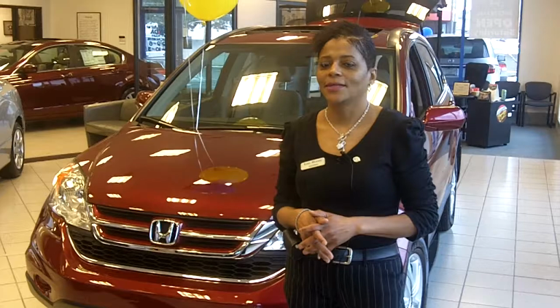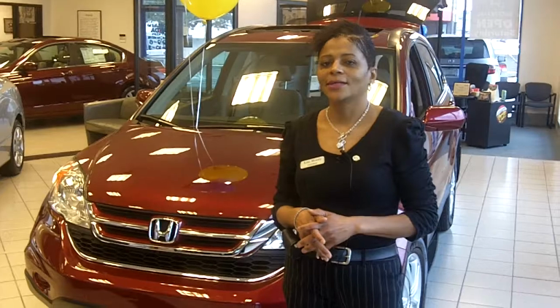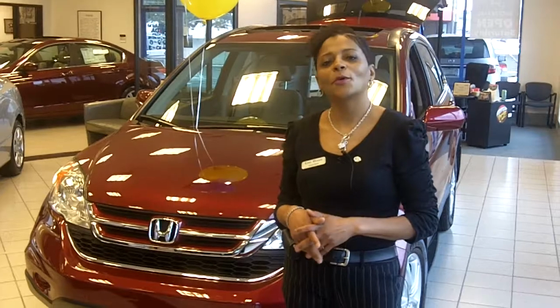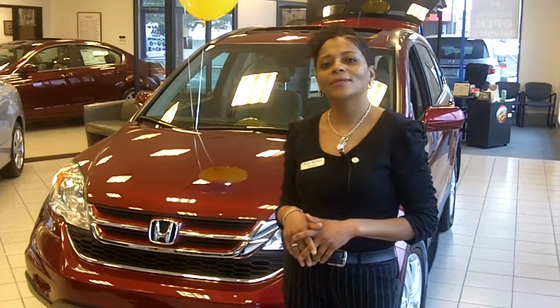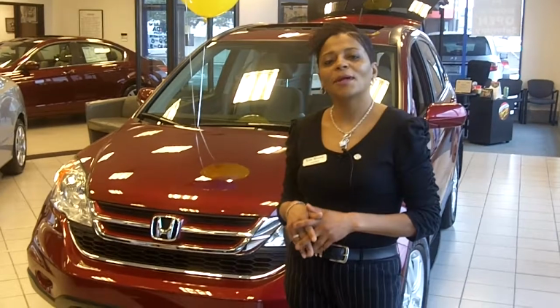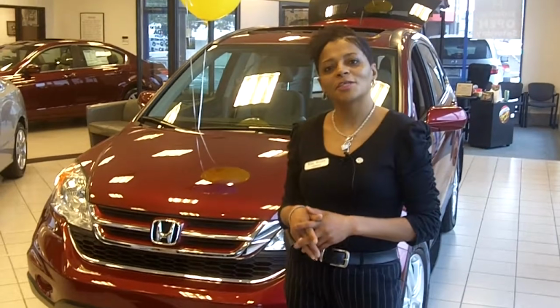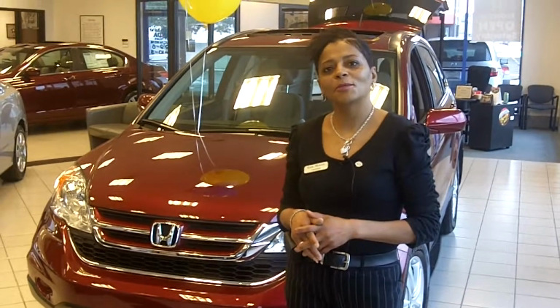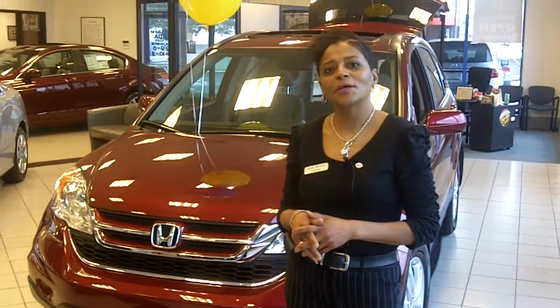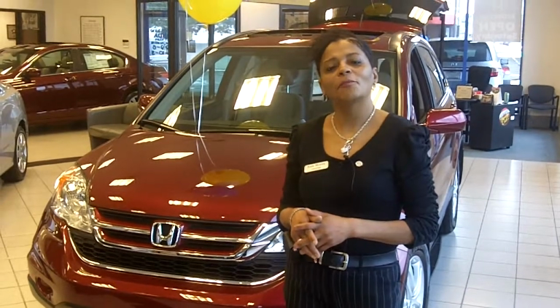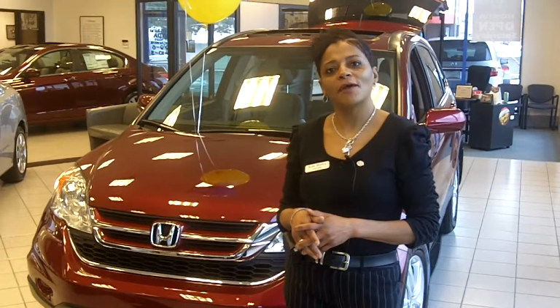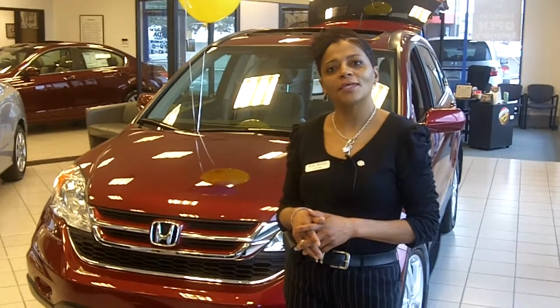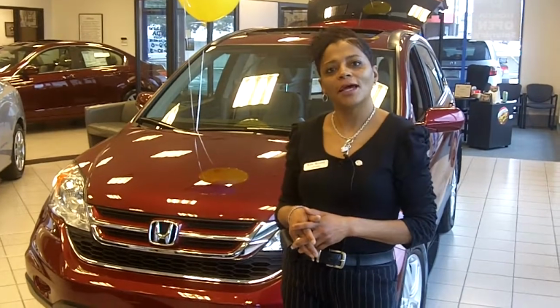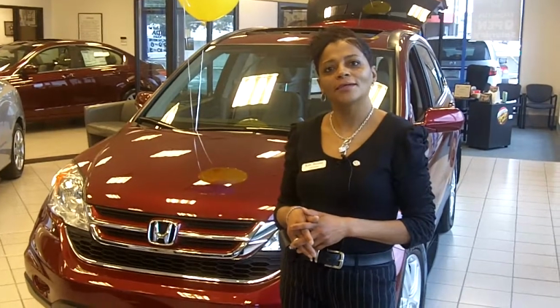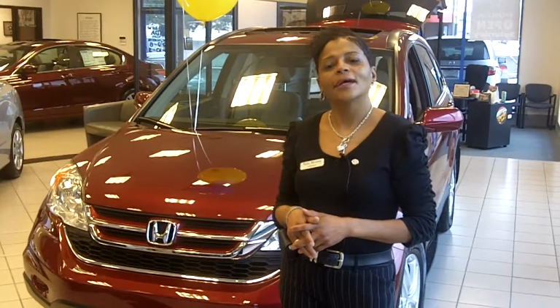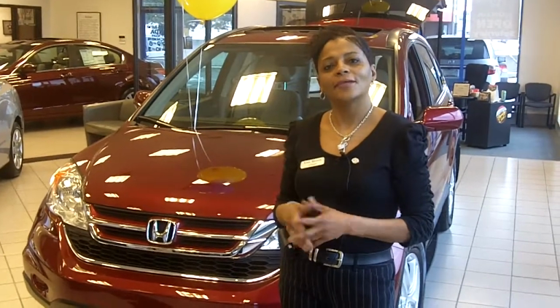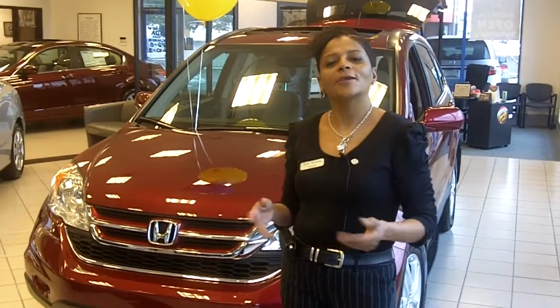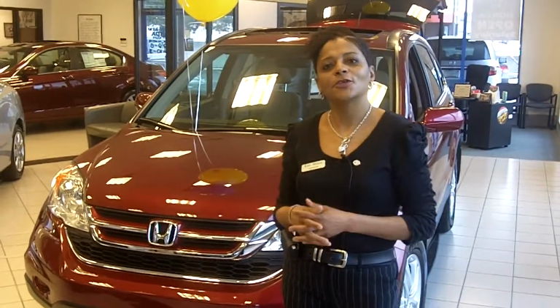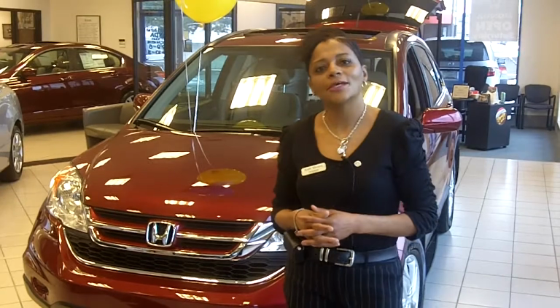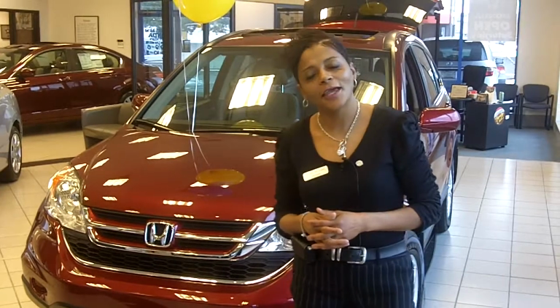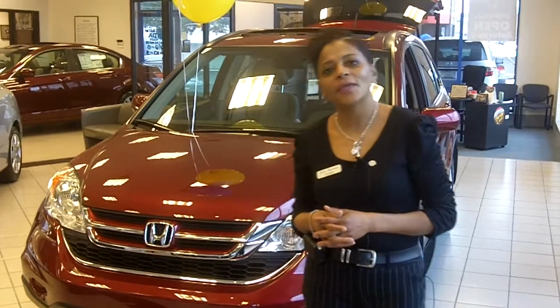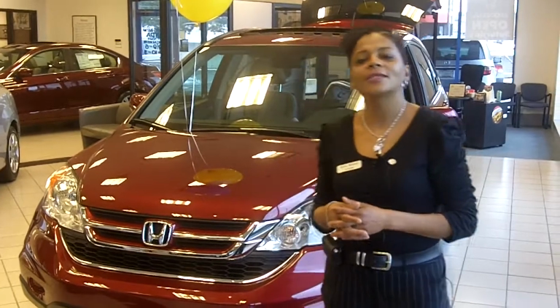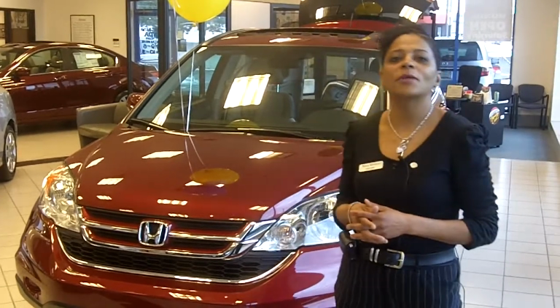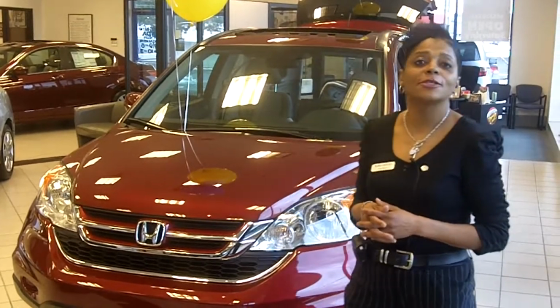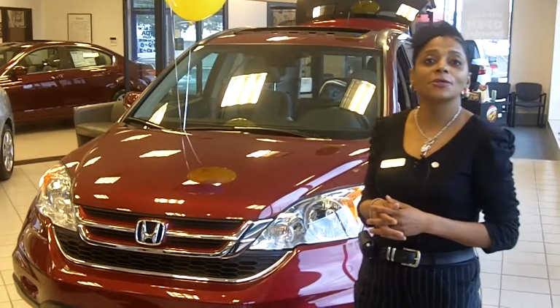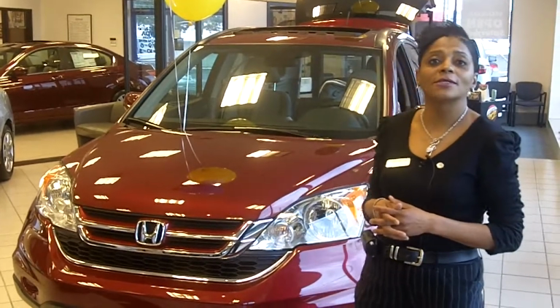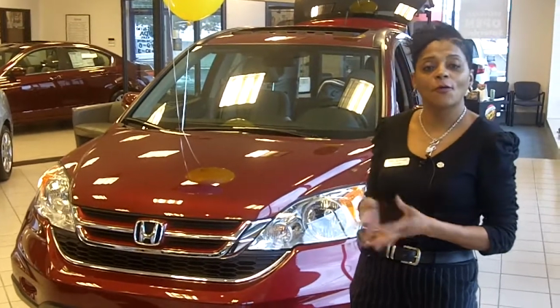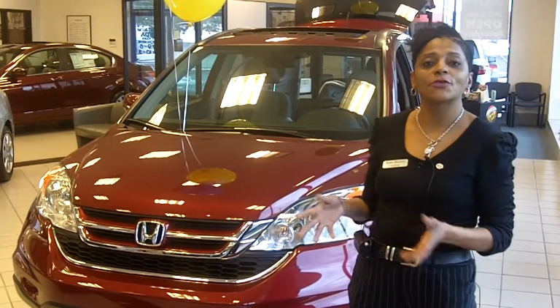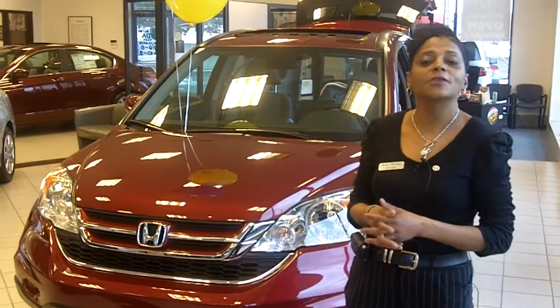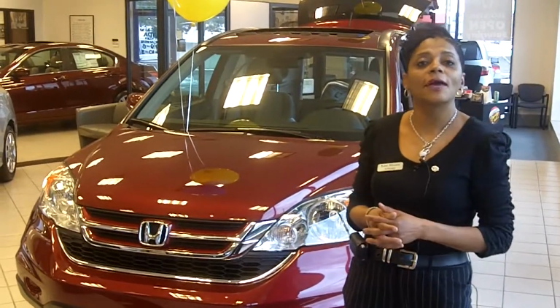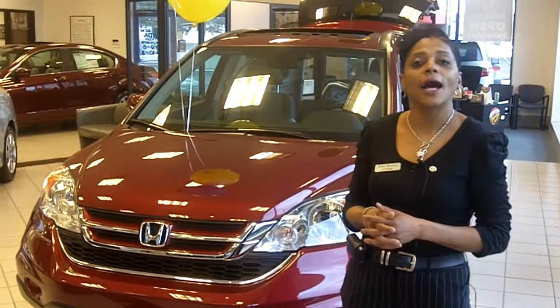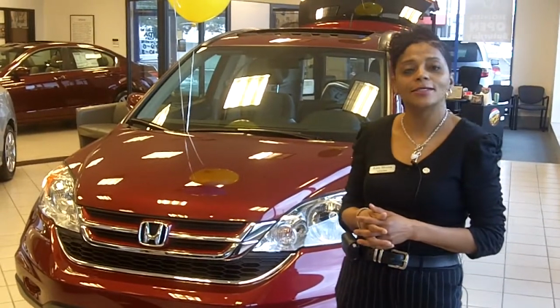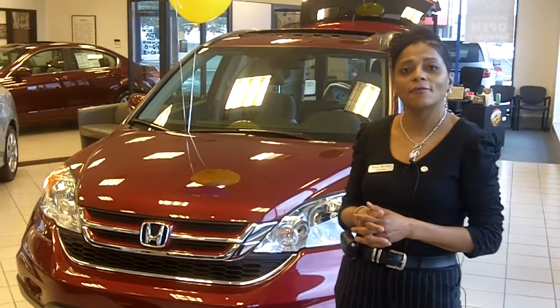Good morning. My name is Kimberly Moore and I'm with LaFontaine Honda. I'd like to thank you for choosing us today. Today what I'd like to do is go over the 2011 Honda CR-V.